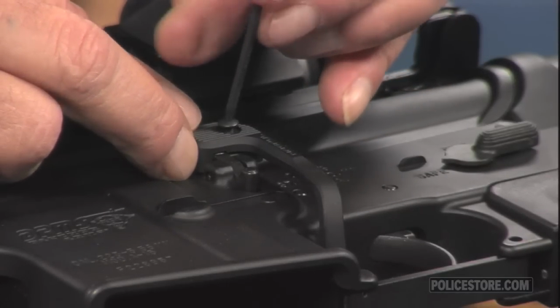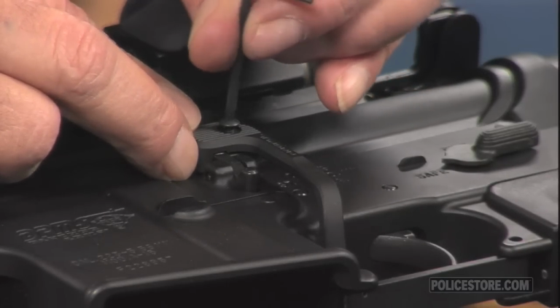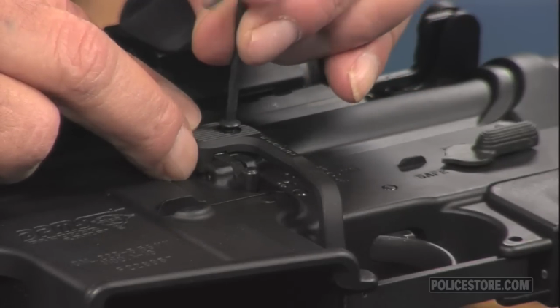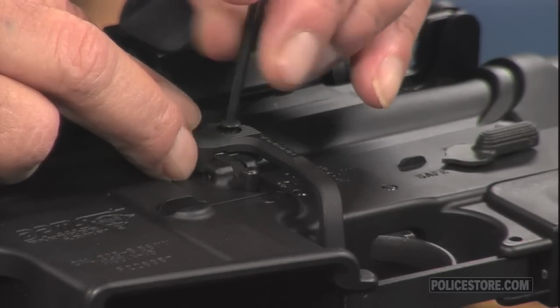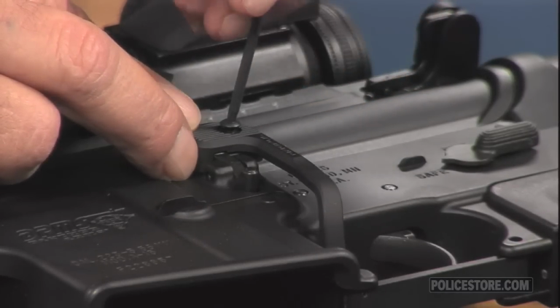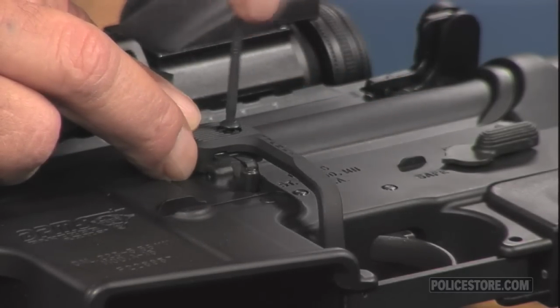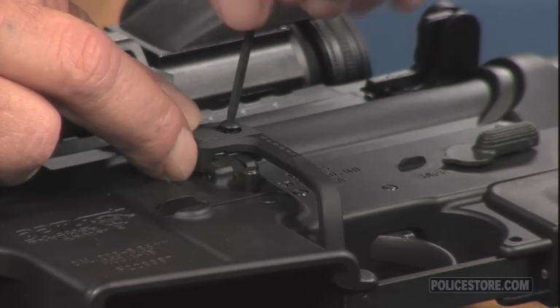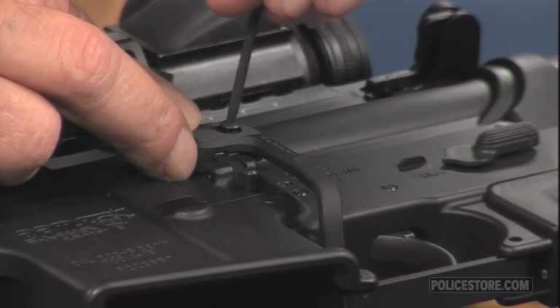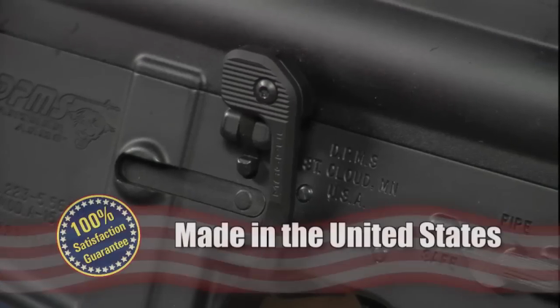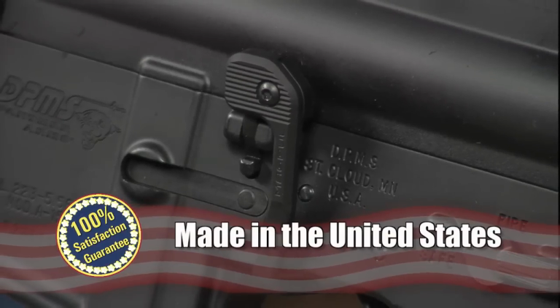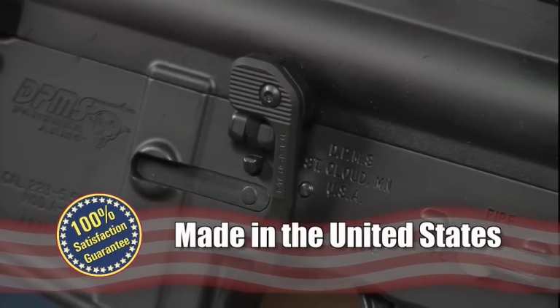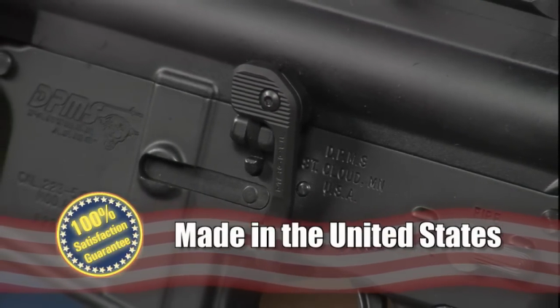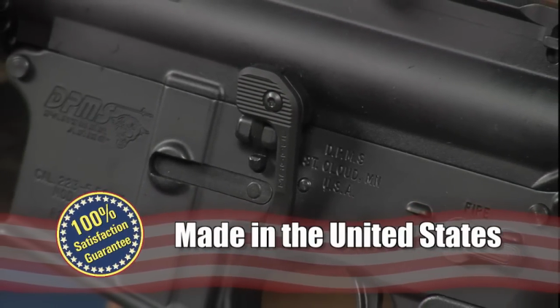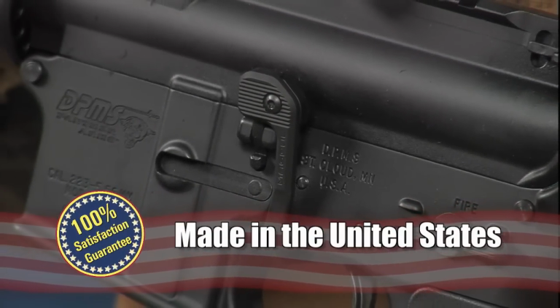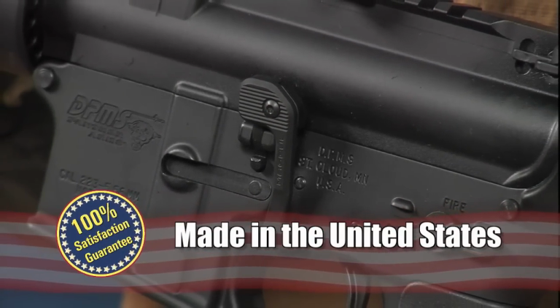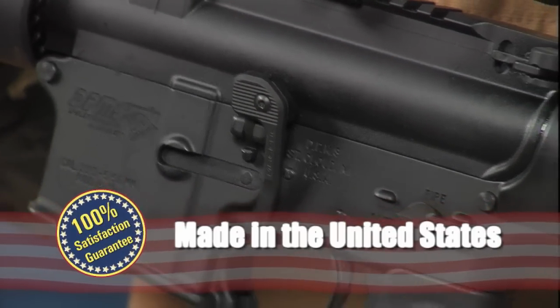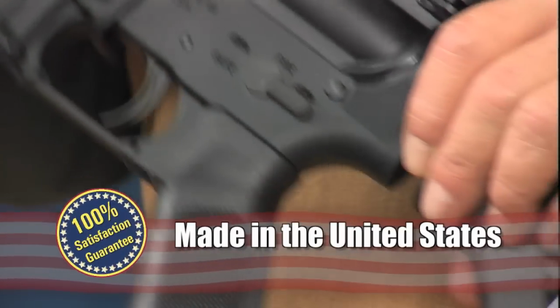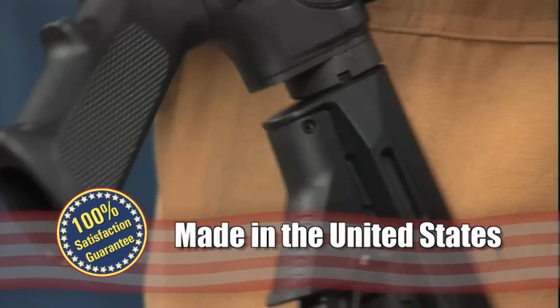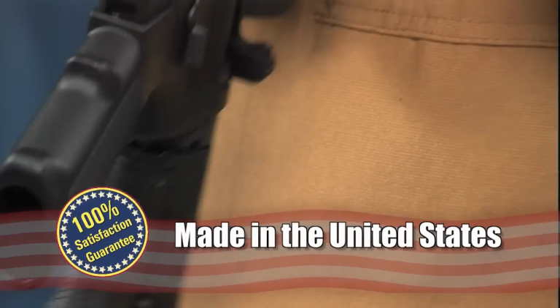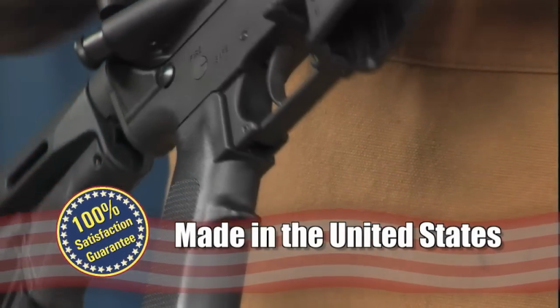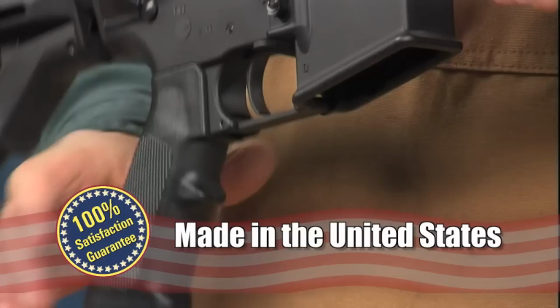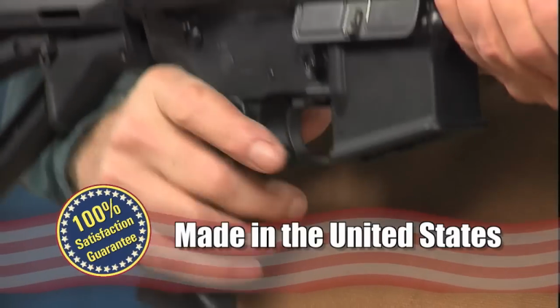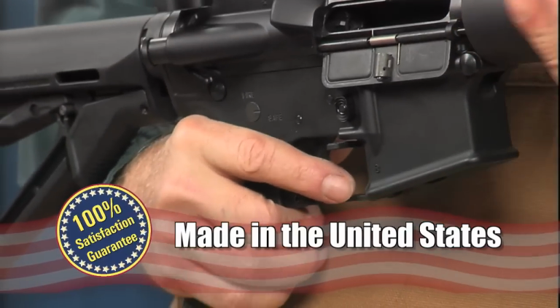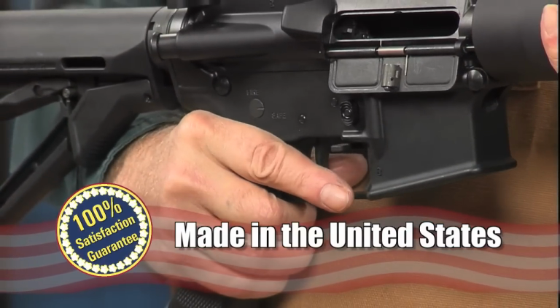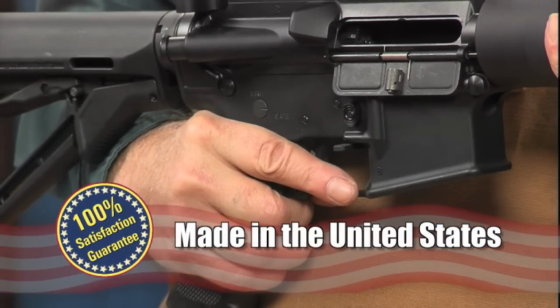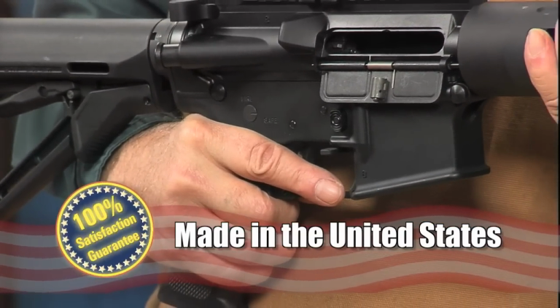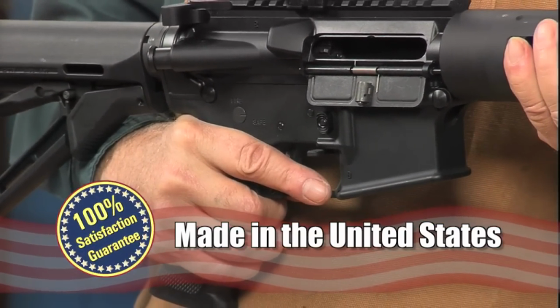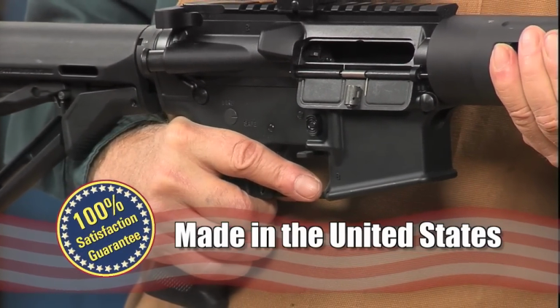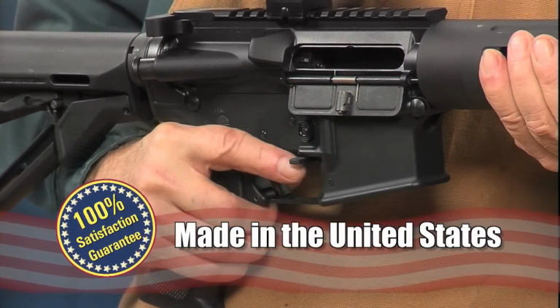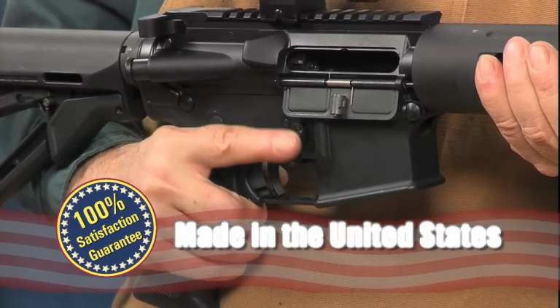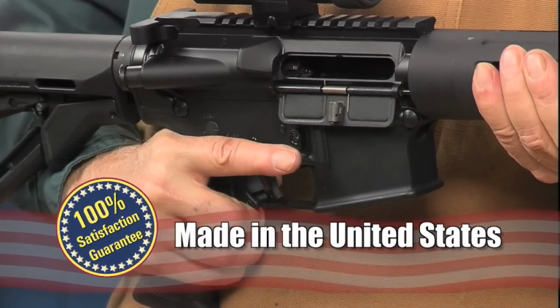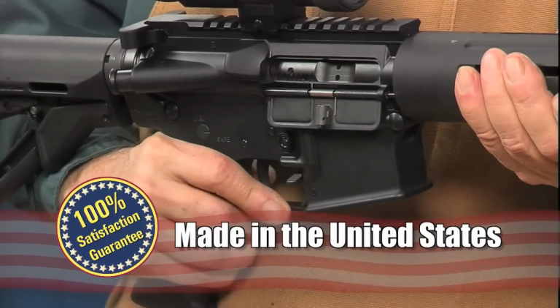The Magpul AR-15 M16 BAD lever is made in the USA and, like all products sold by Brownells, is backed by our 100% Unconditional Lifetime Satisfaction Guarantee.